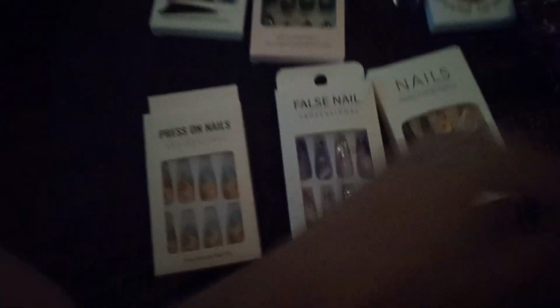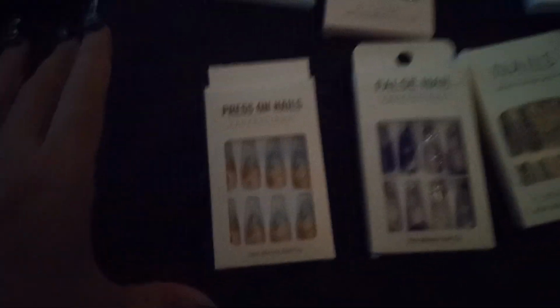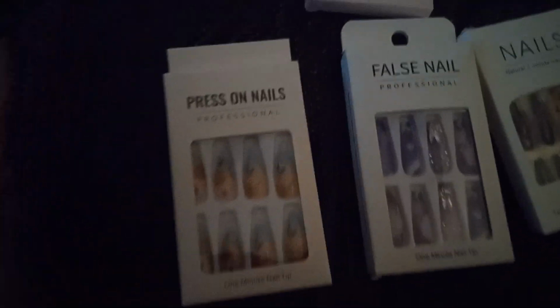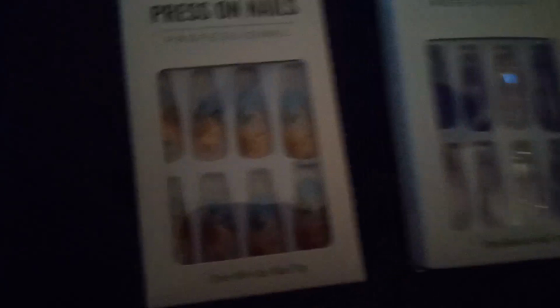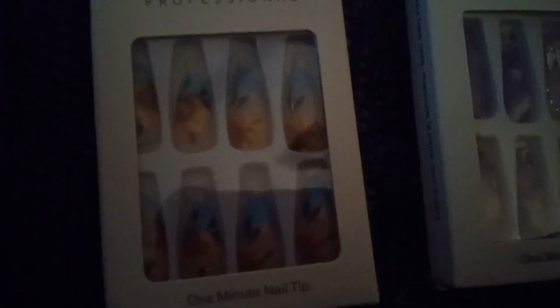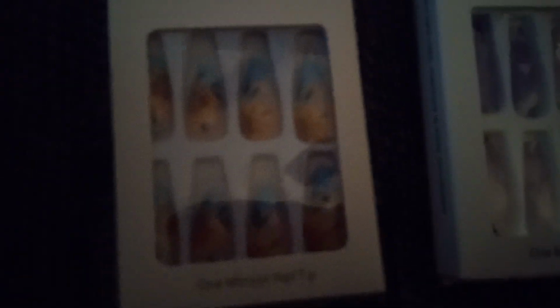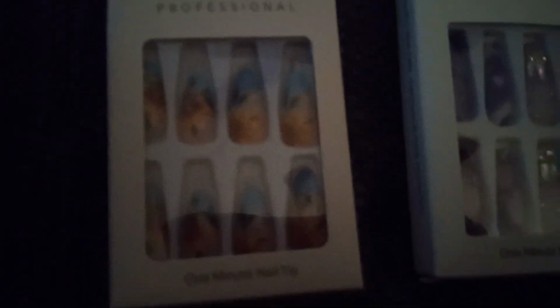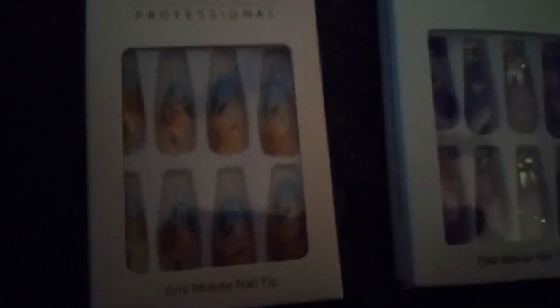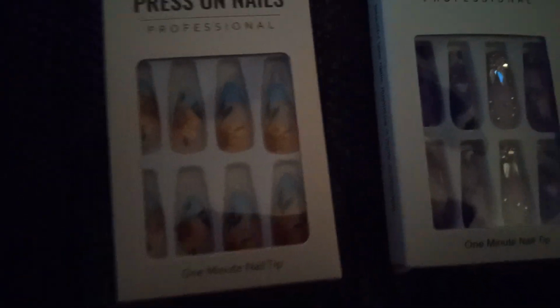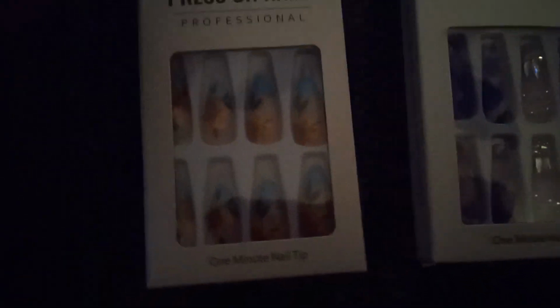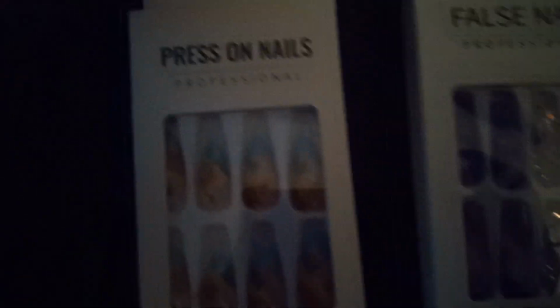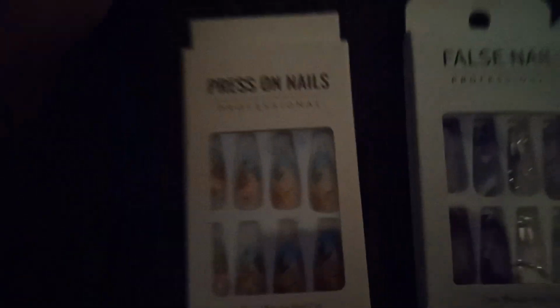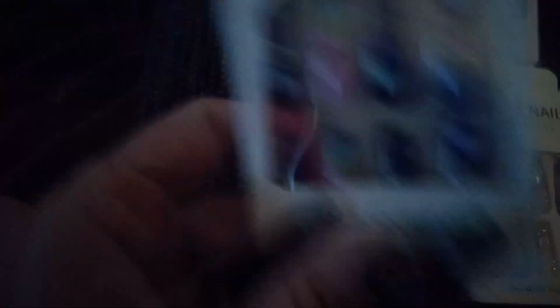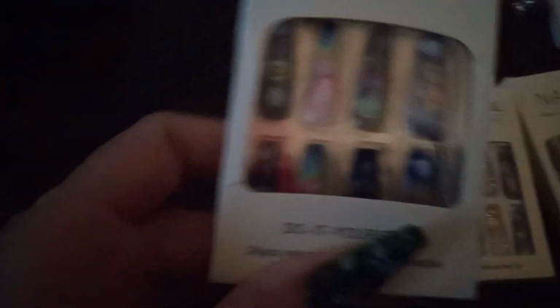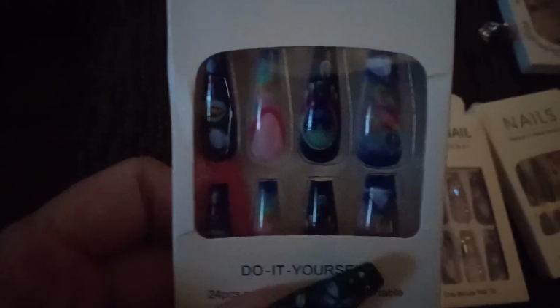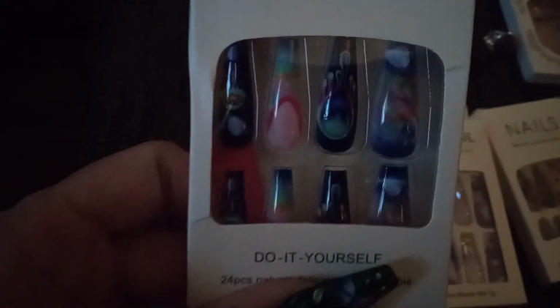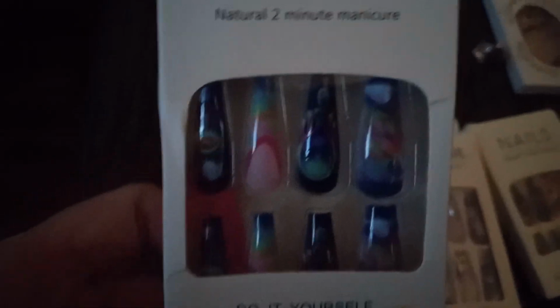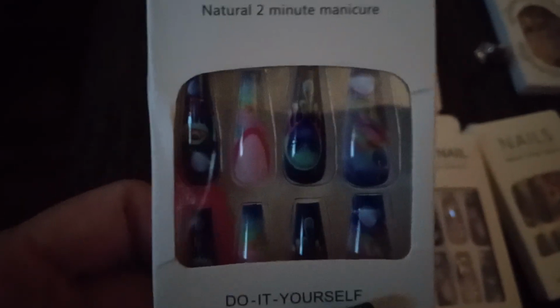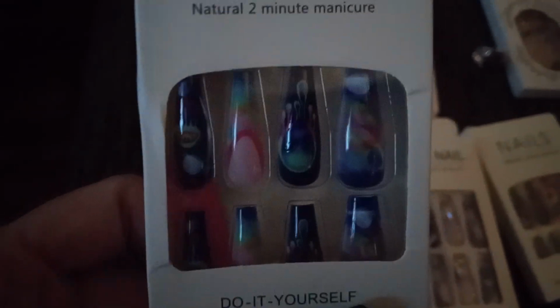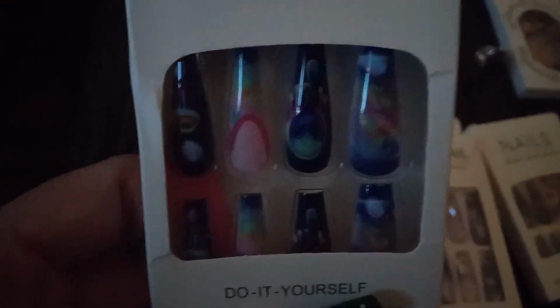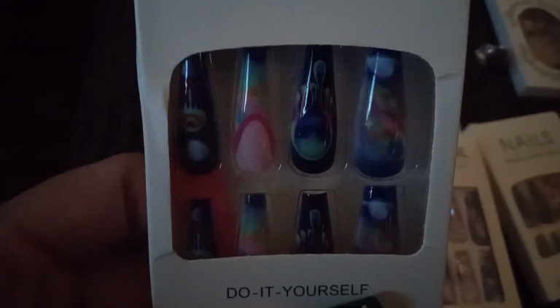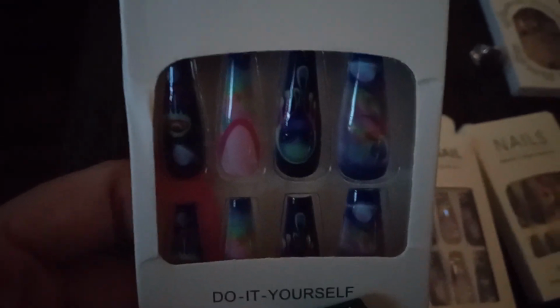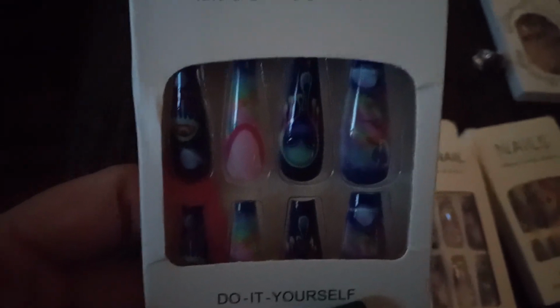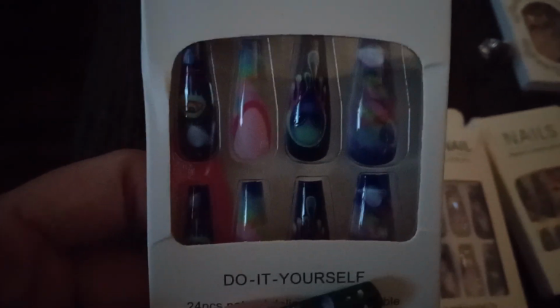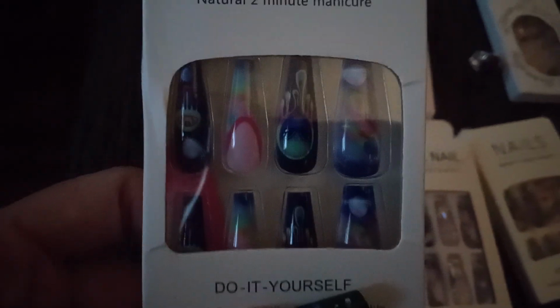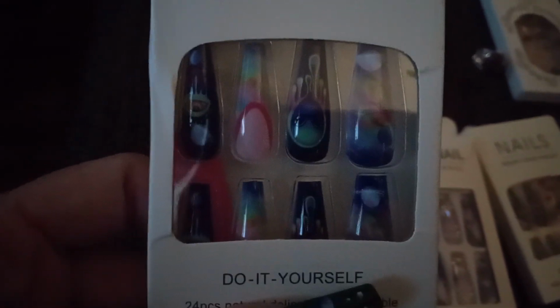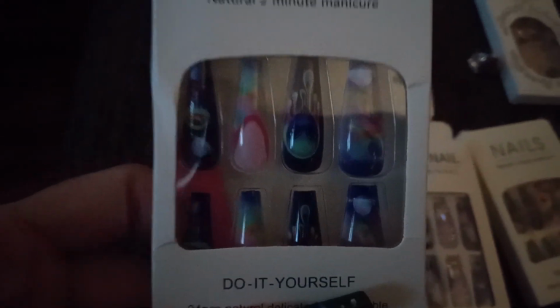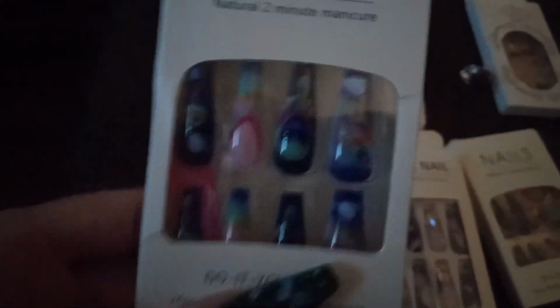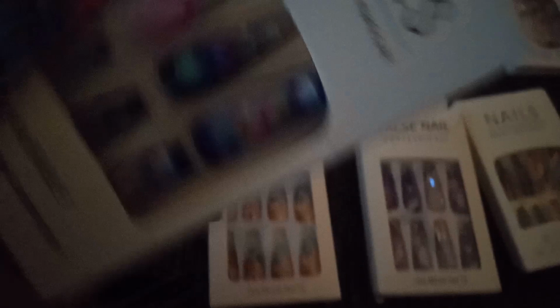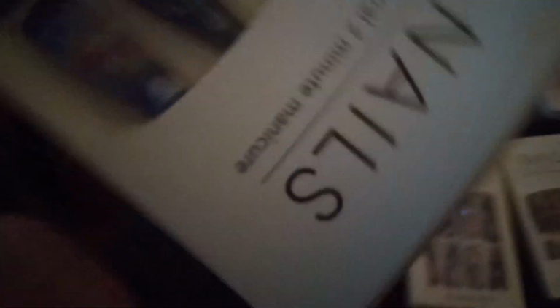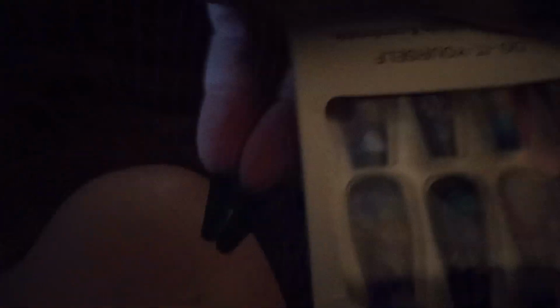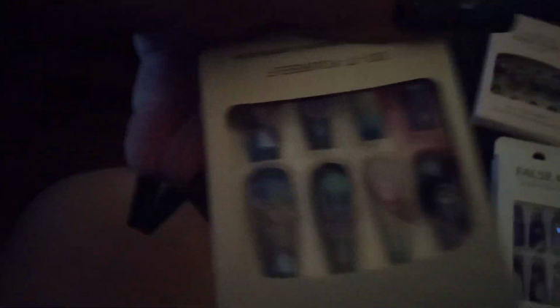Their nails are very impressive. You would pay a lot of money at Walmart or somewhere. I pay a dollar and something for each set of these nails and I love their nails.